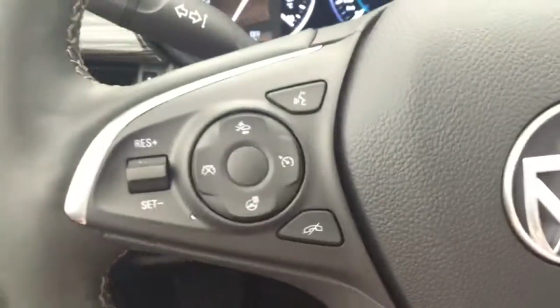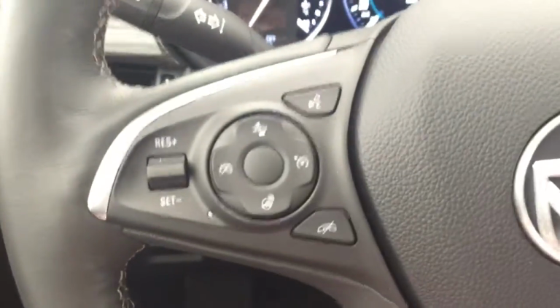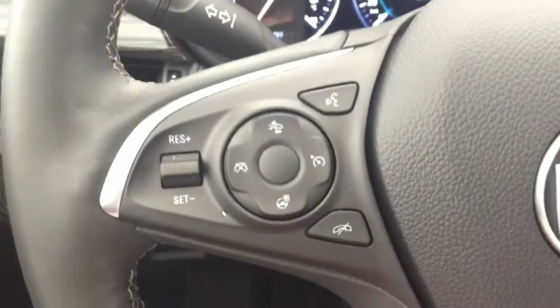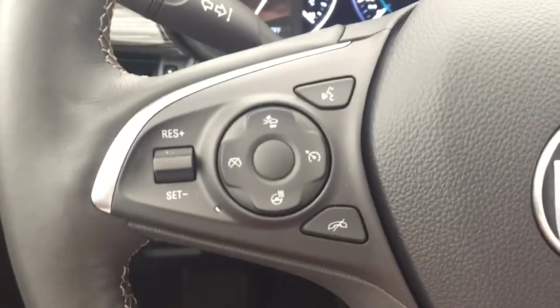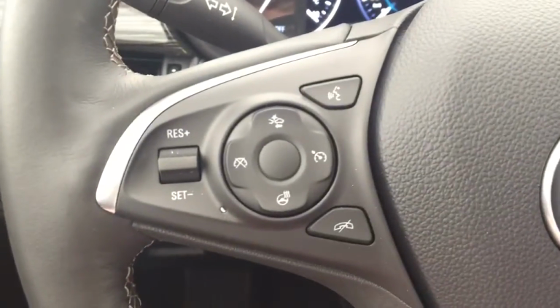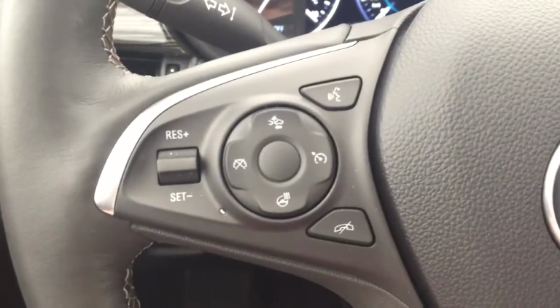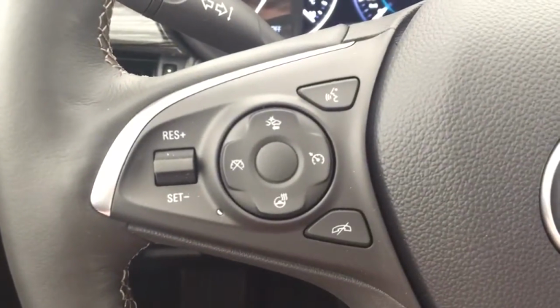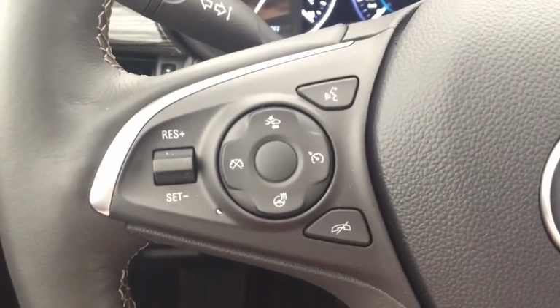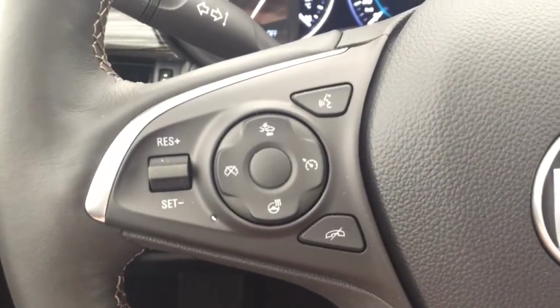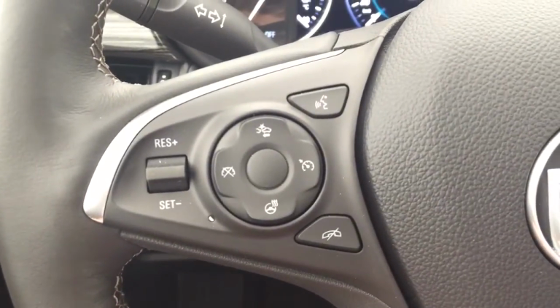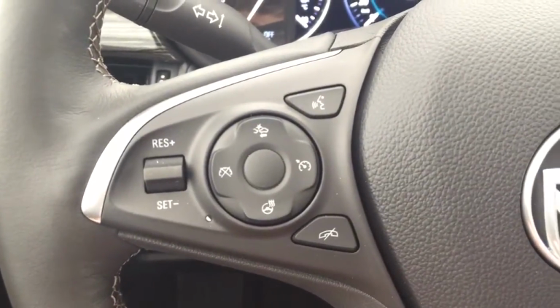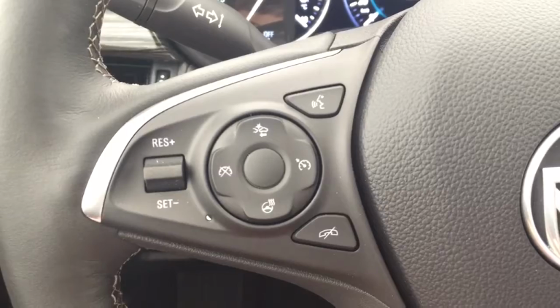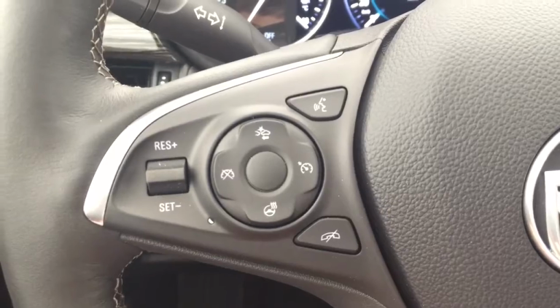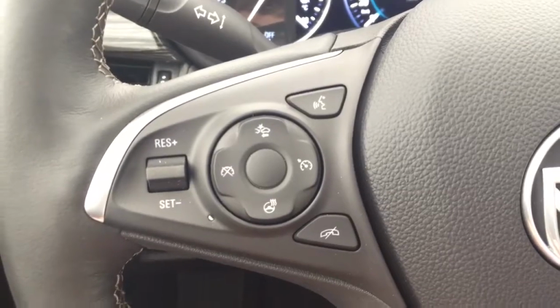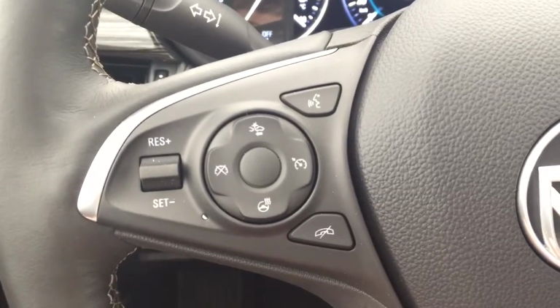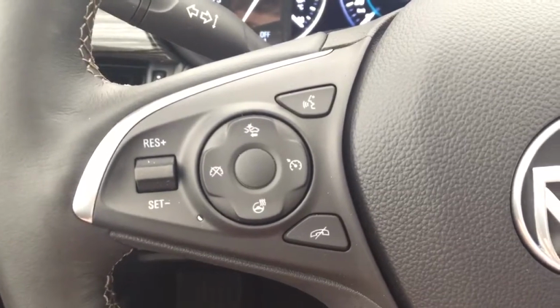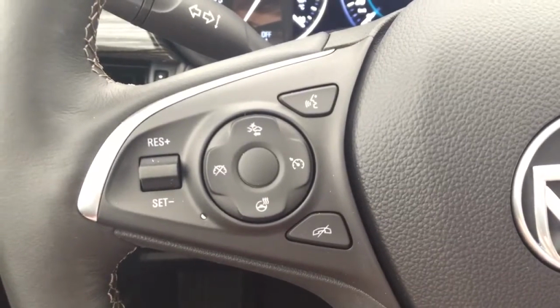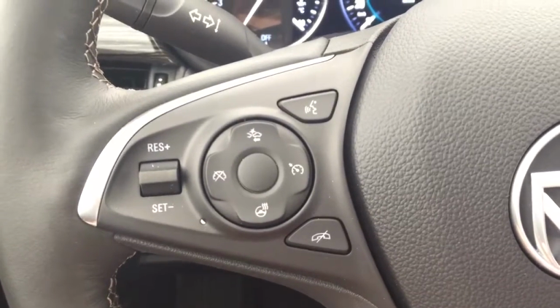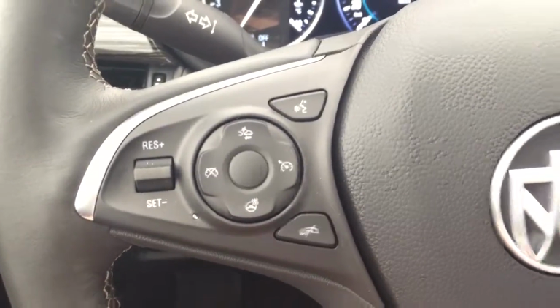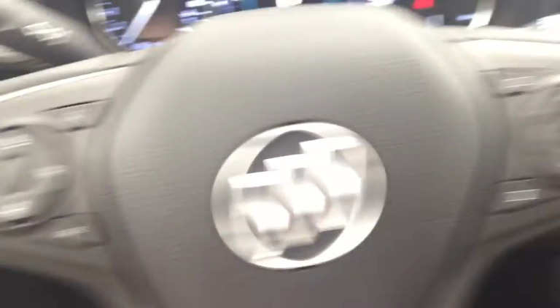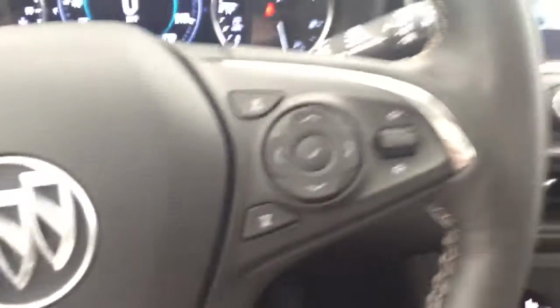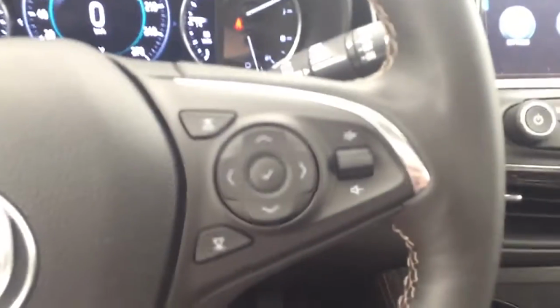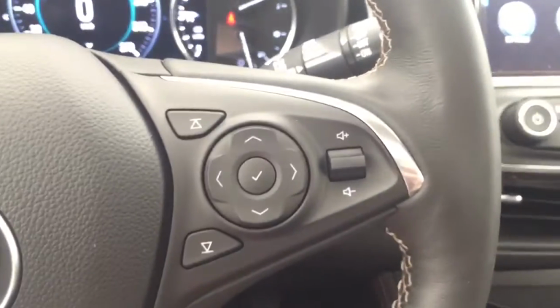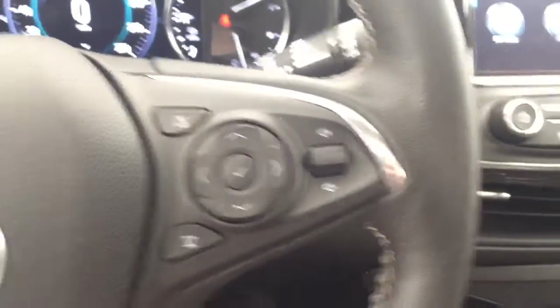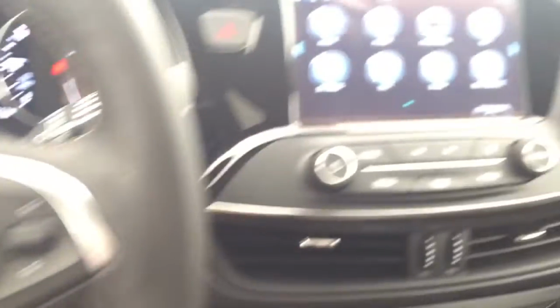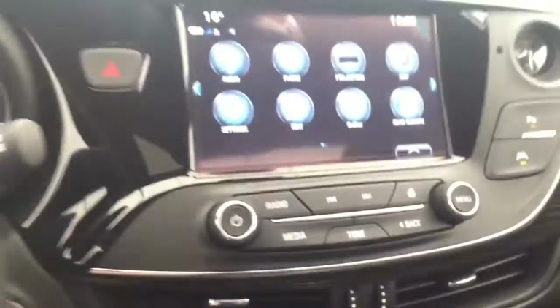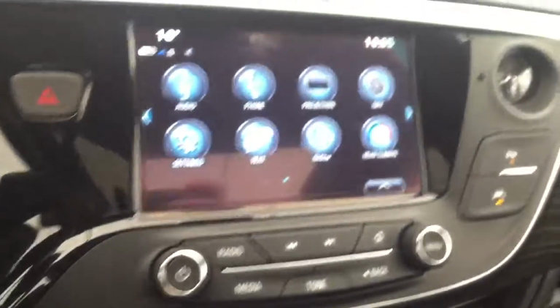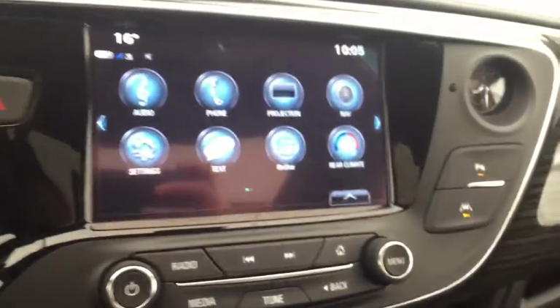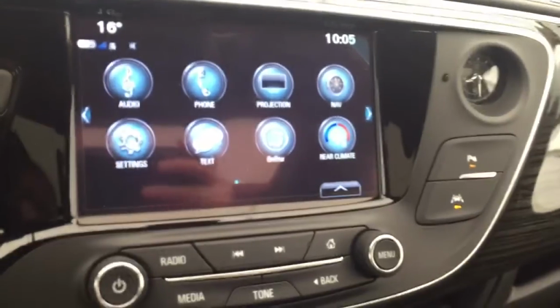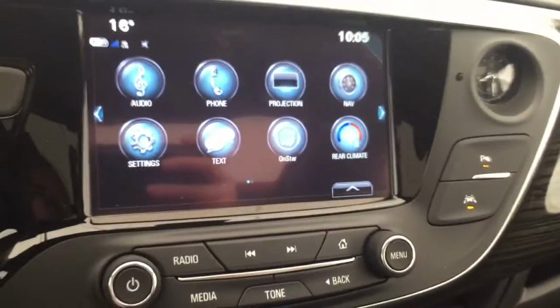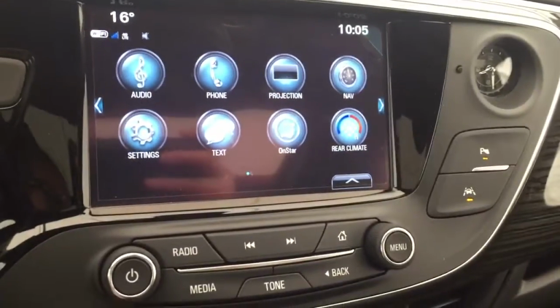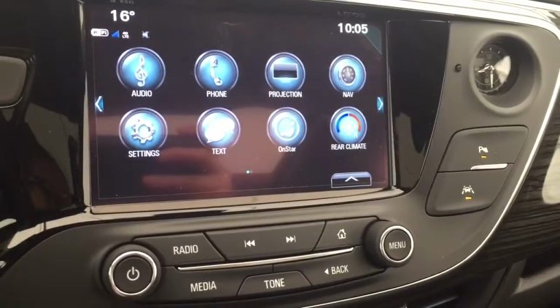On the steering wheel we have cruise control, Bluetooth capability, forward collision alert, heated steering wheel, media controls, and a screen display with navigation.